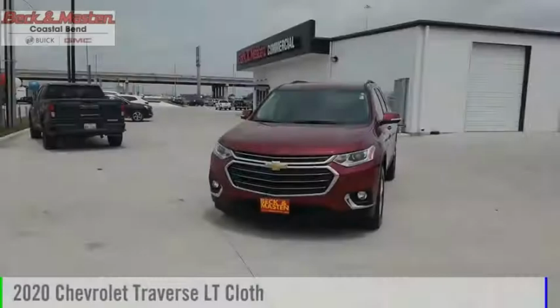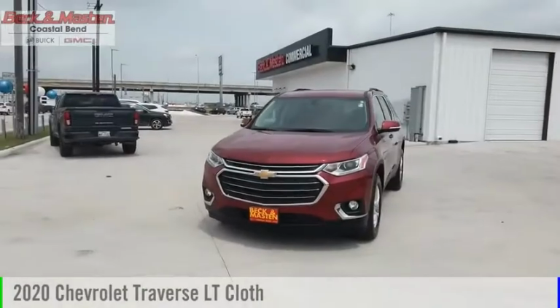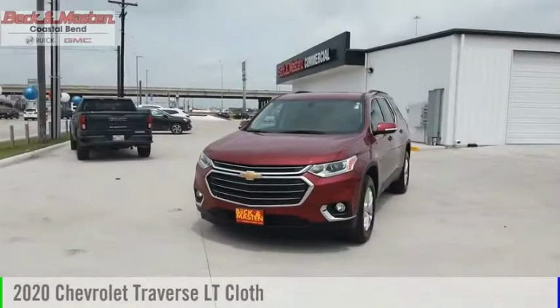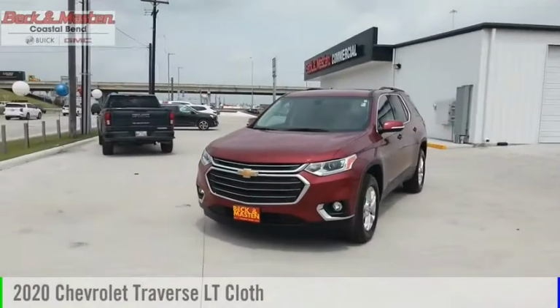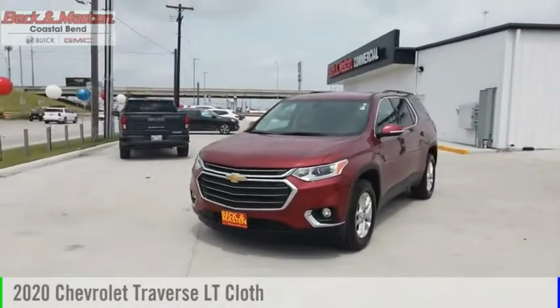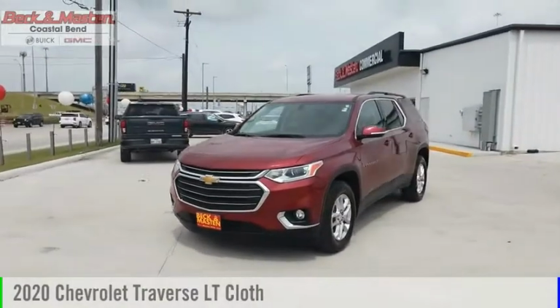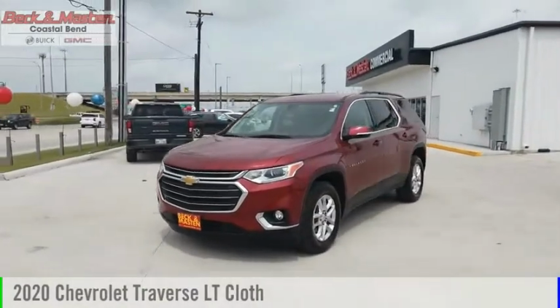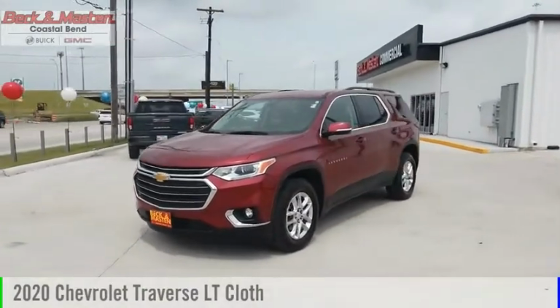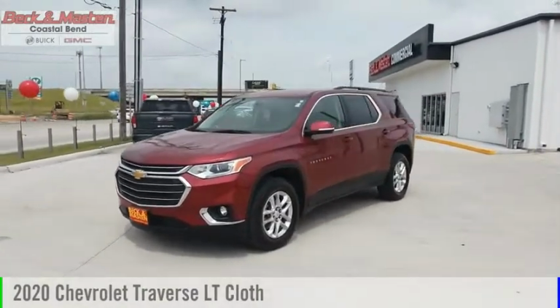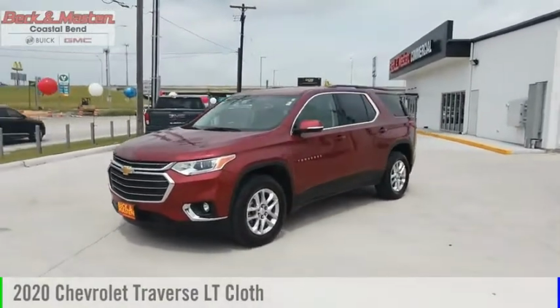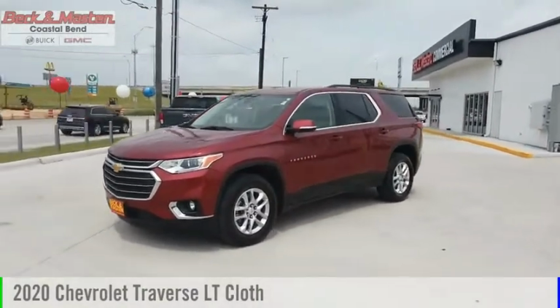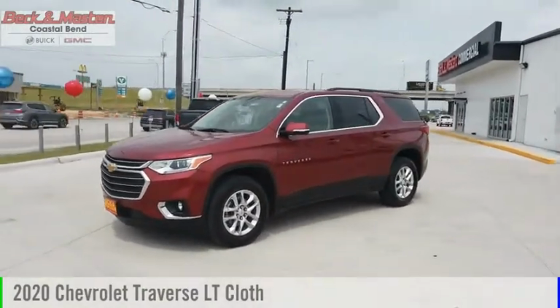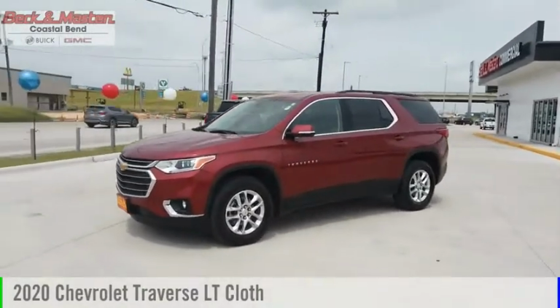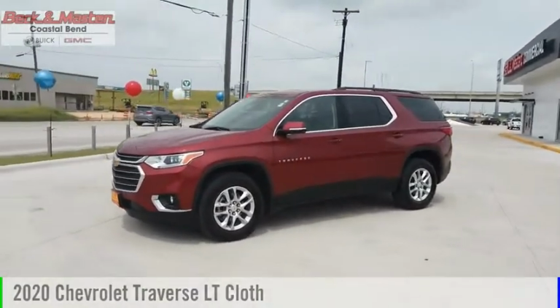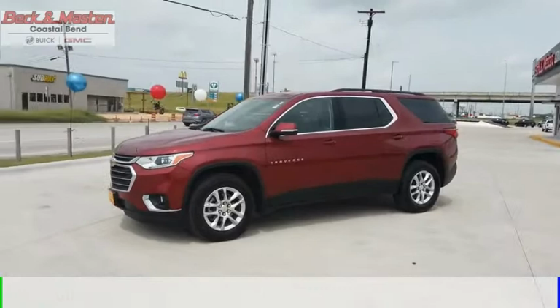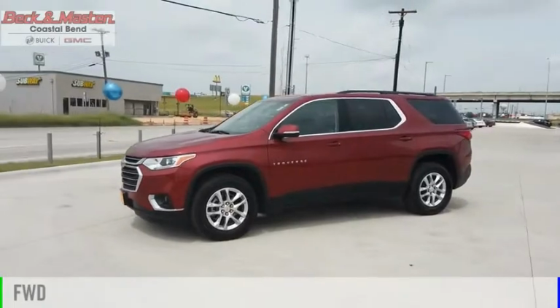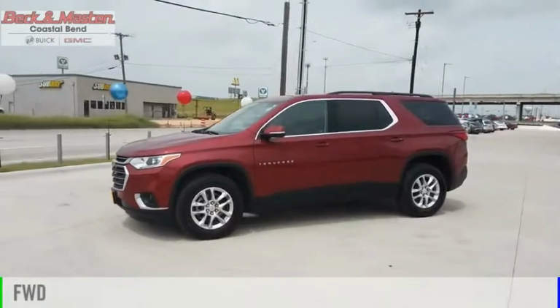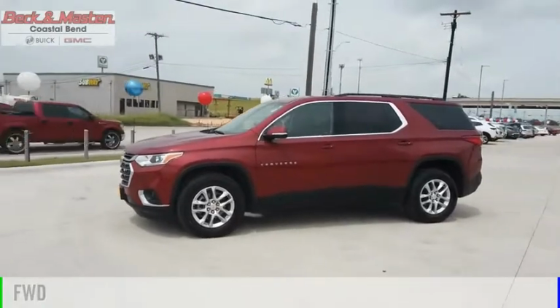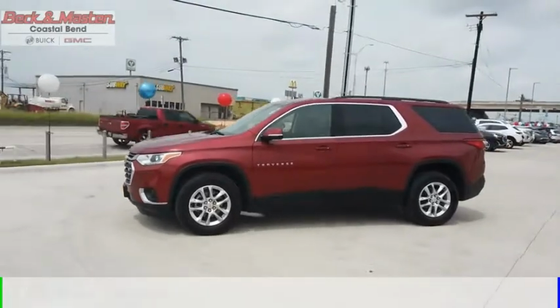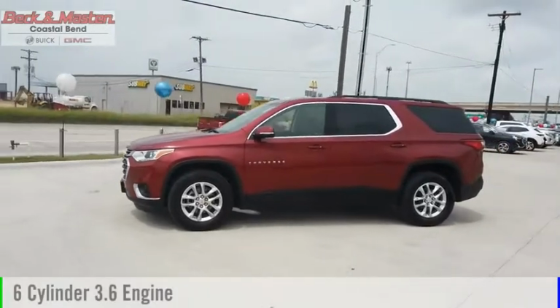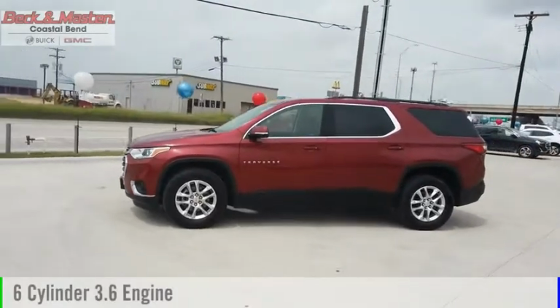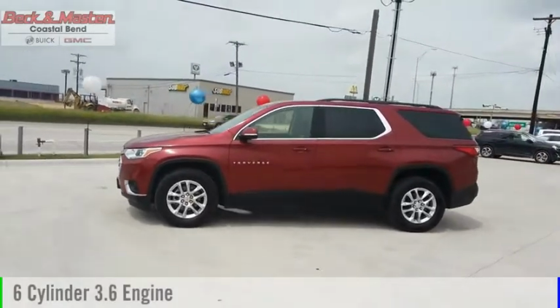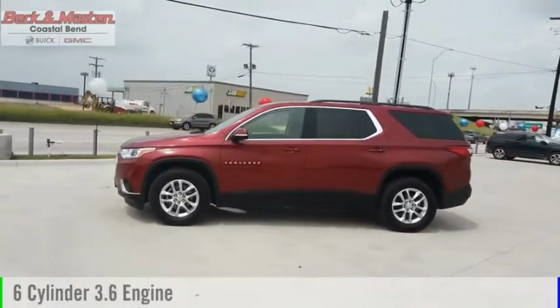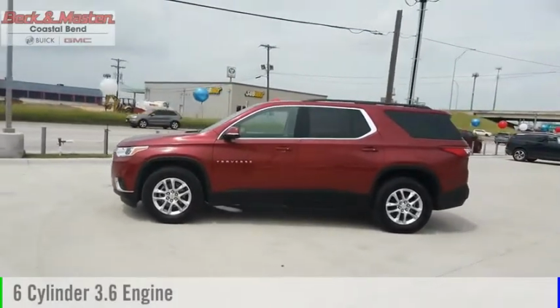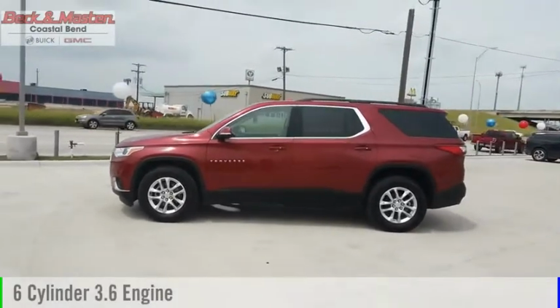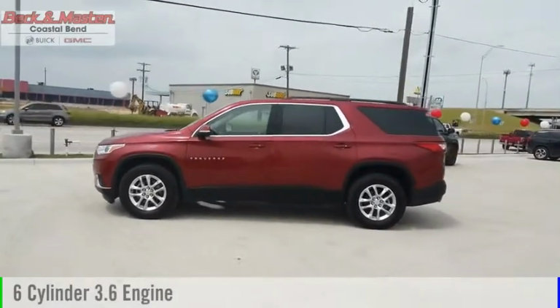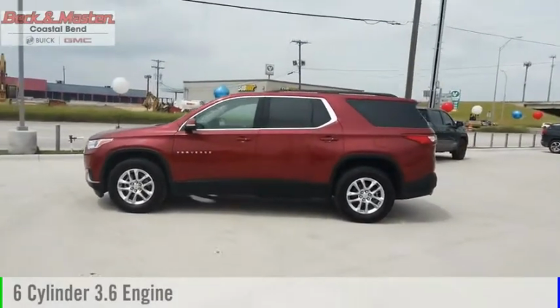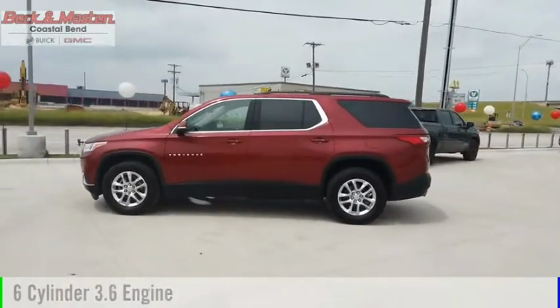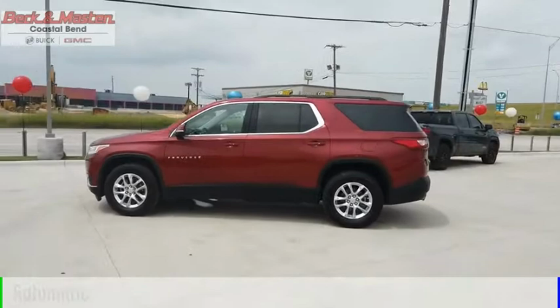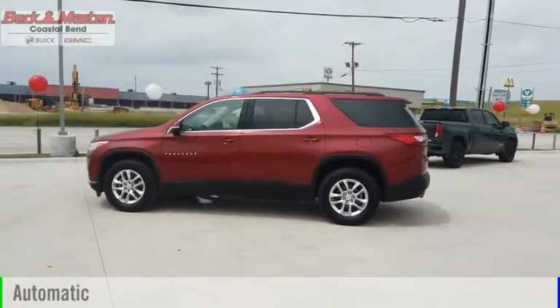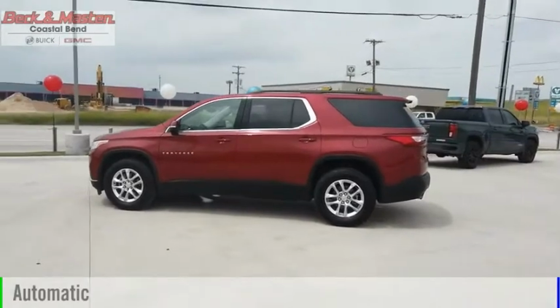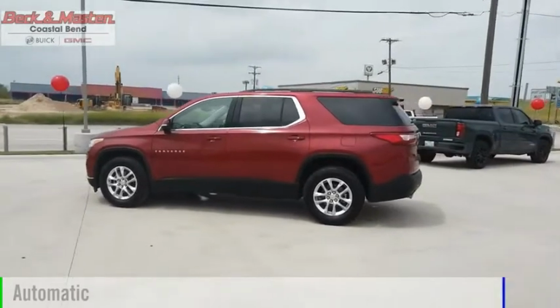You are going to love the 2020 Traverse. This vehicle is powered by a front-wheel drive, 6-cylinder, 3.6-liter engine, and comes with an automatic transmission.